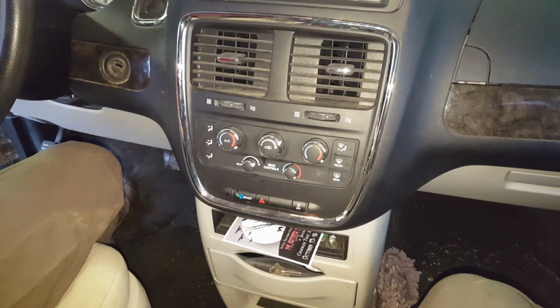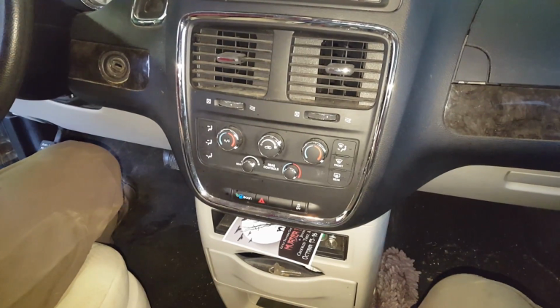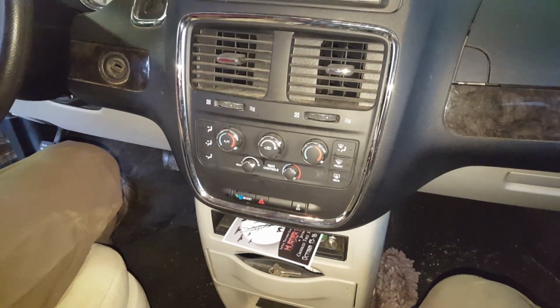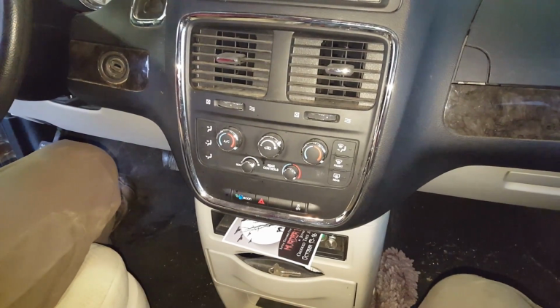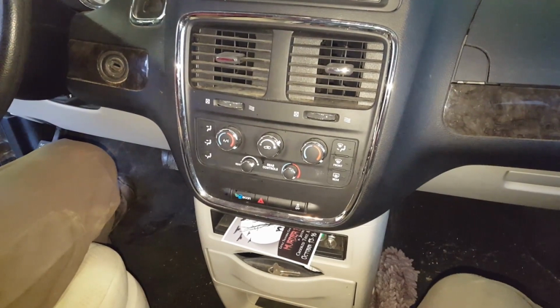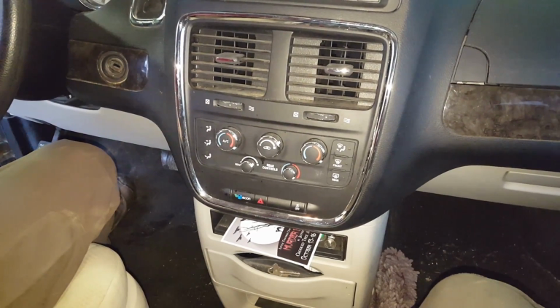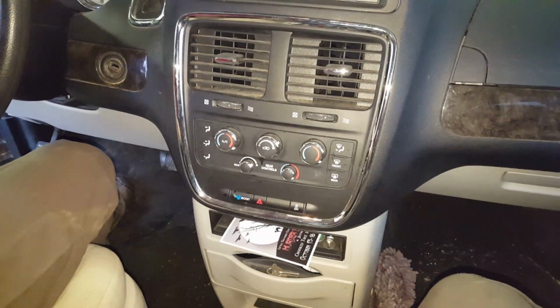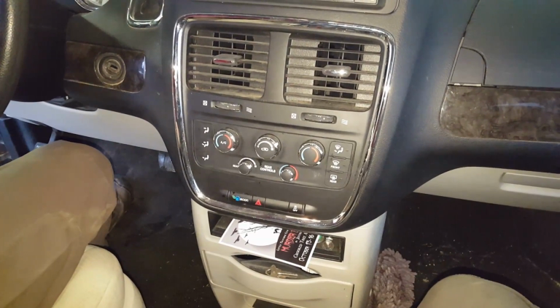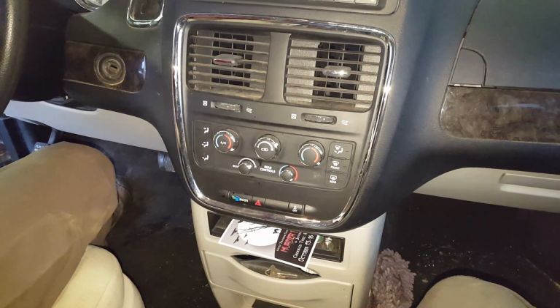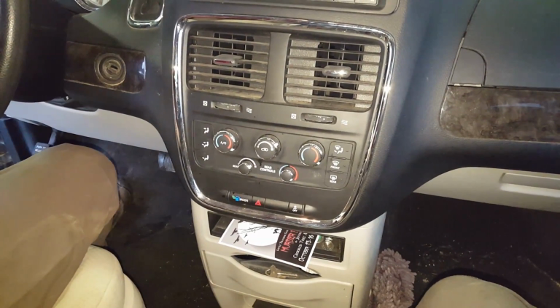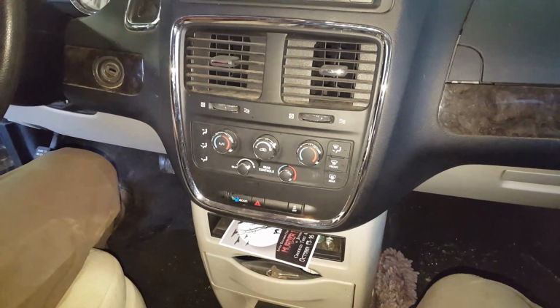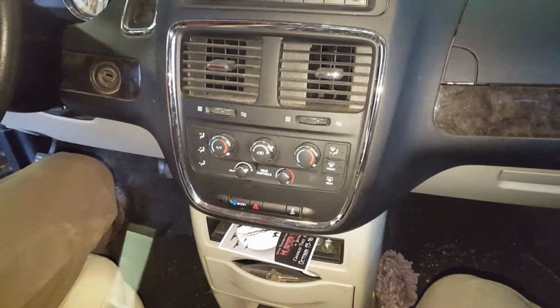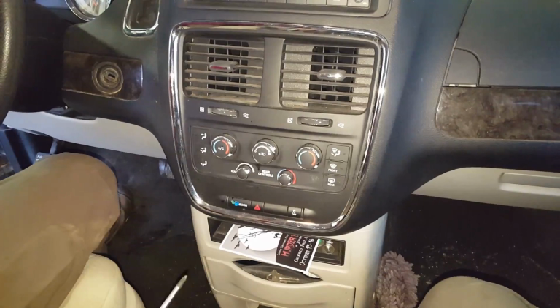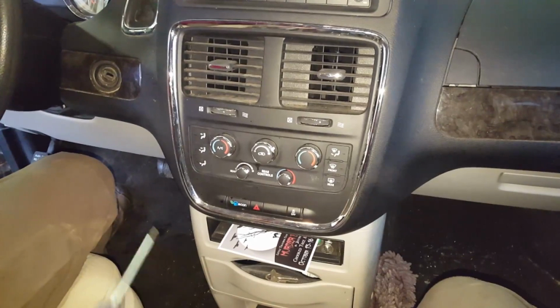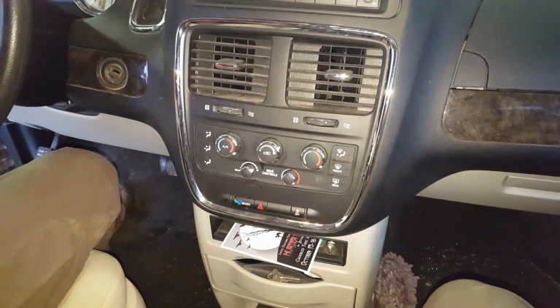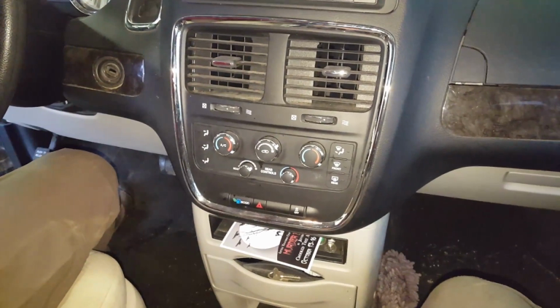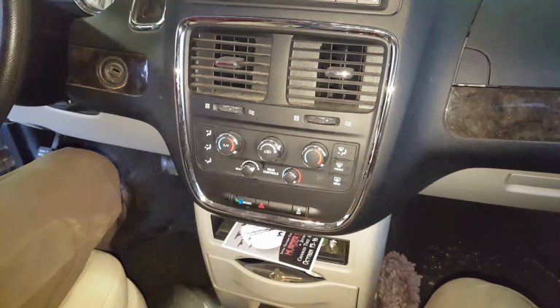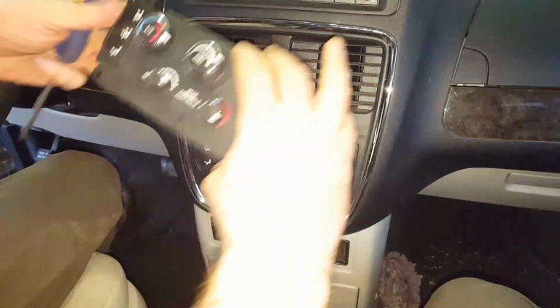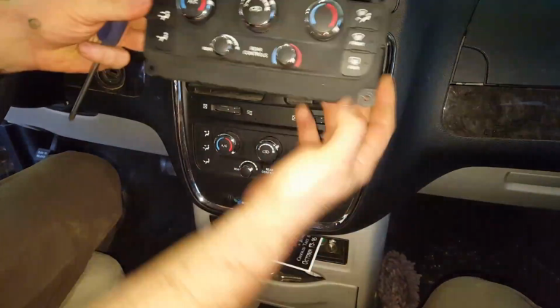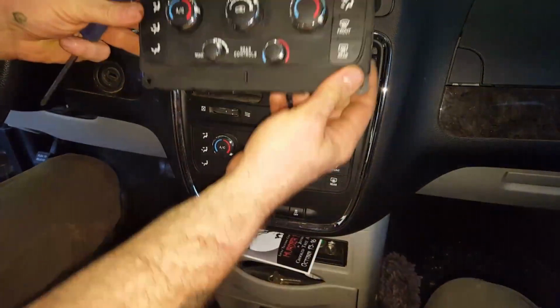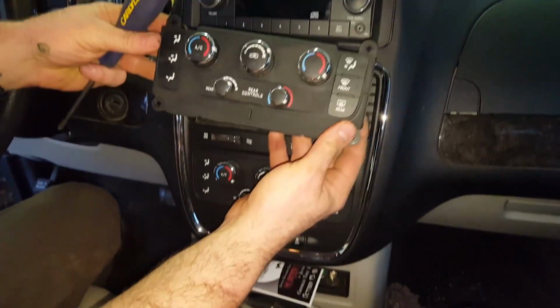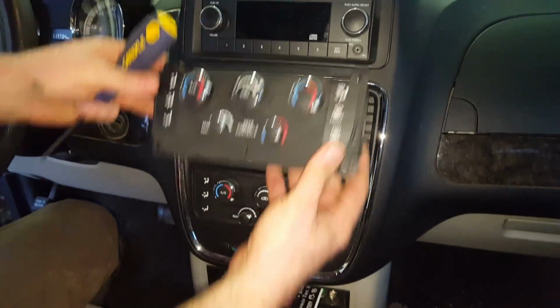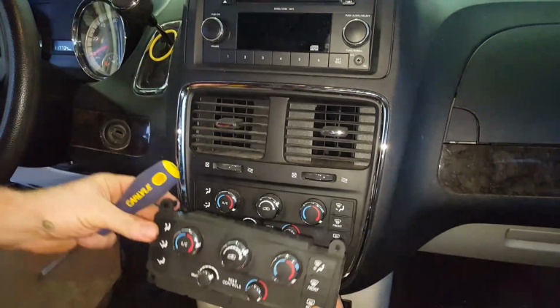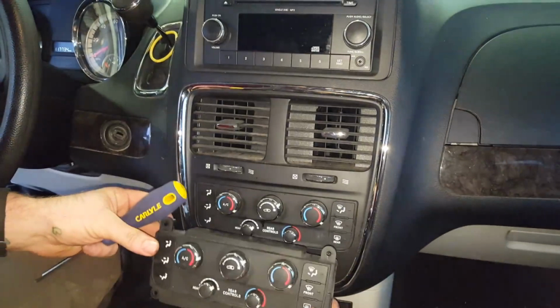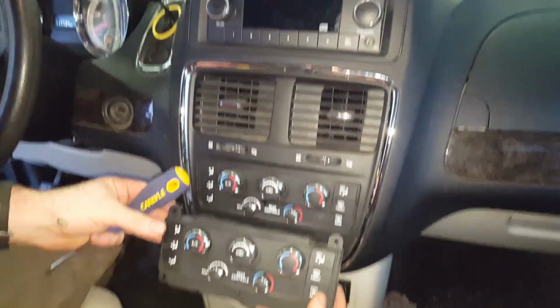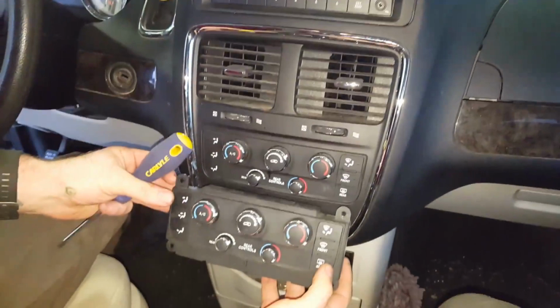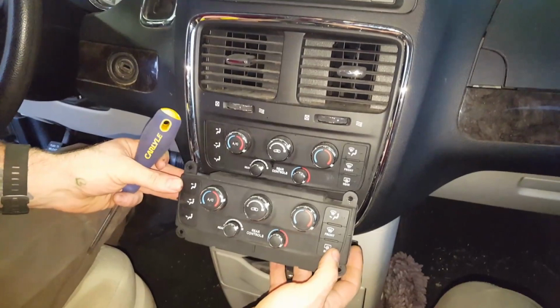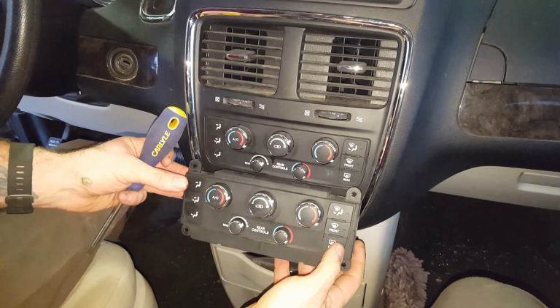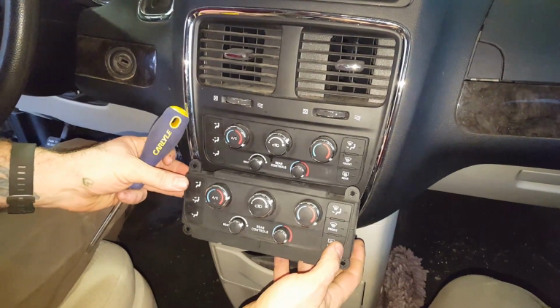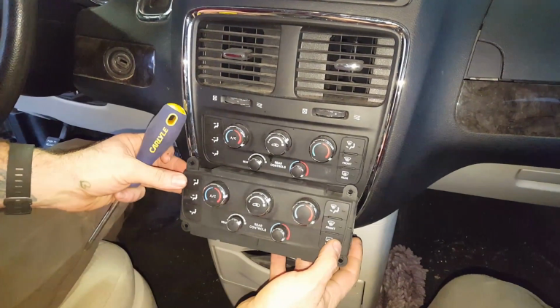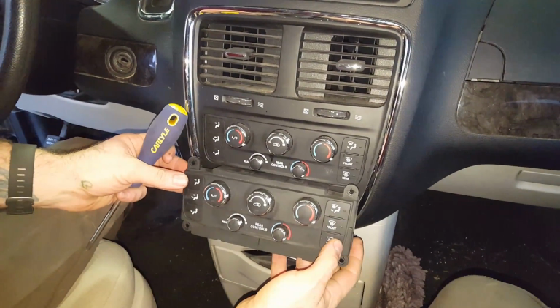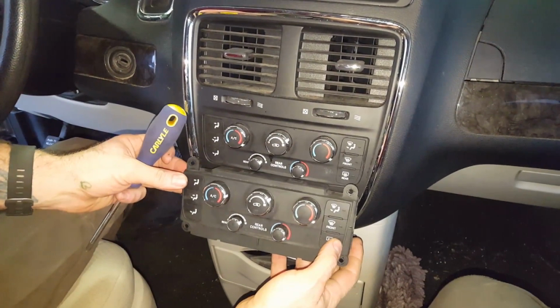Okay YouTube, we got a 2011 Dodge Grand Caravan, and we're gonna replace this bad boy because it's not — she's not working.